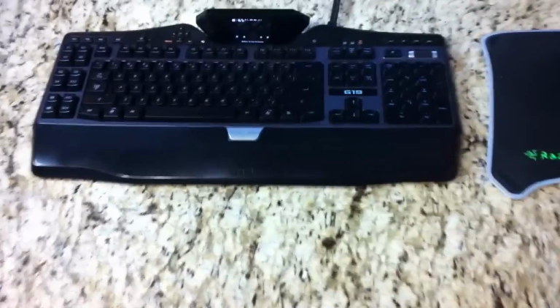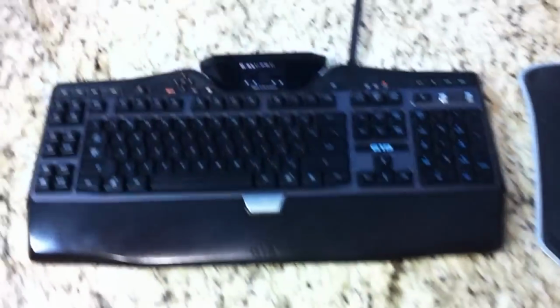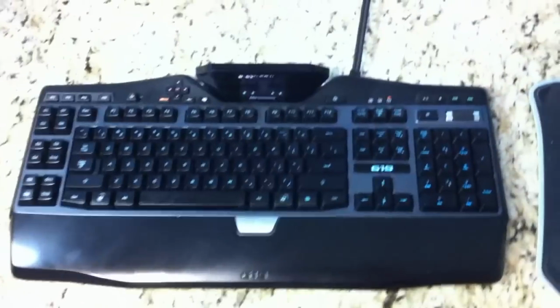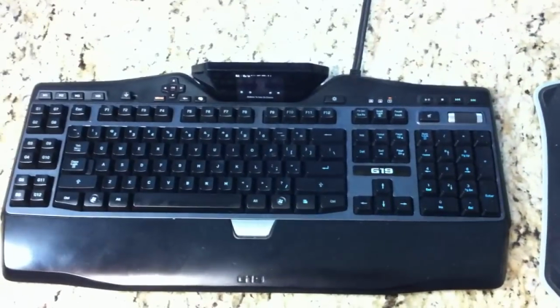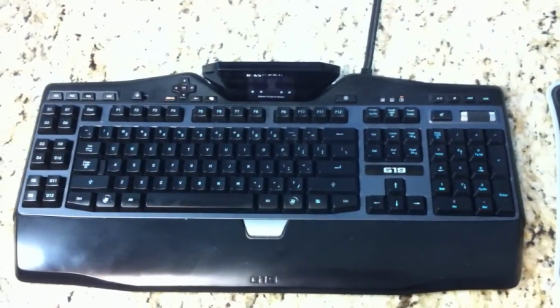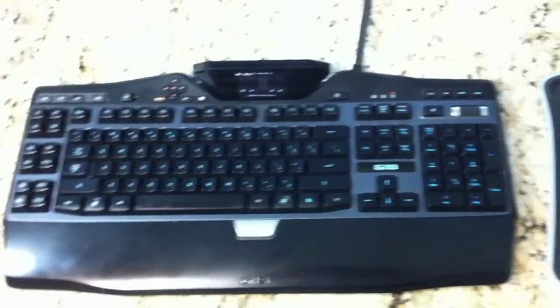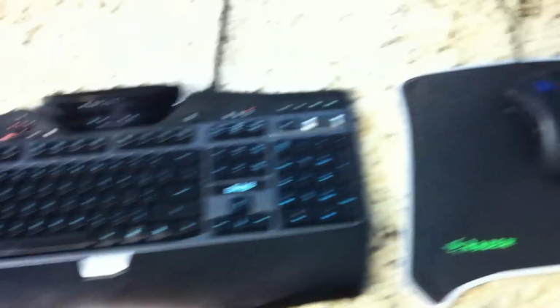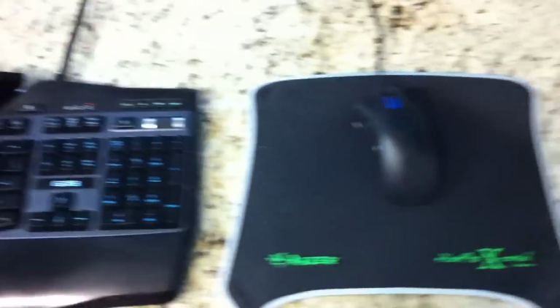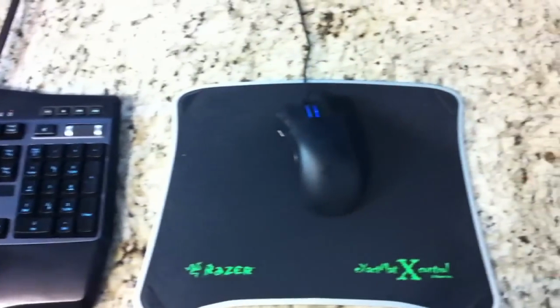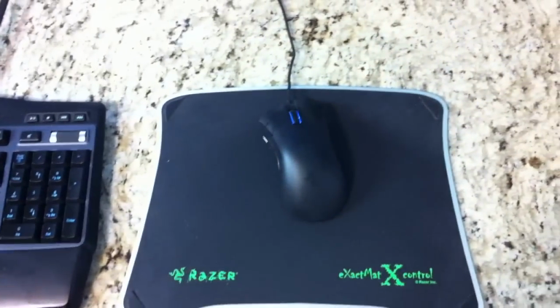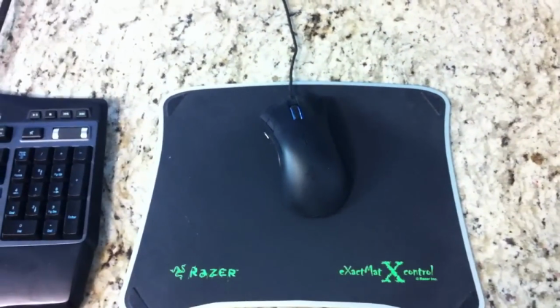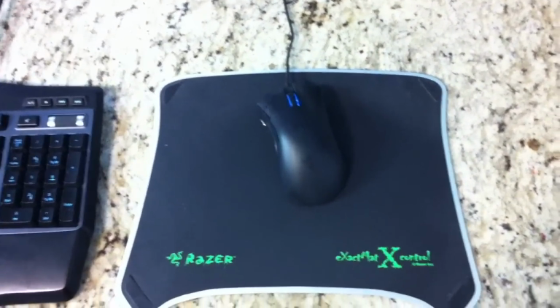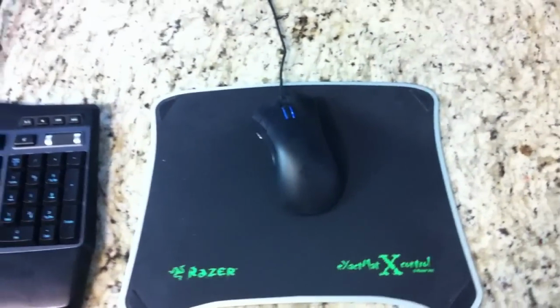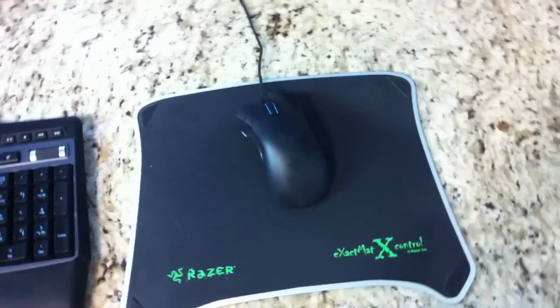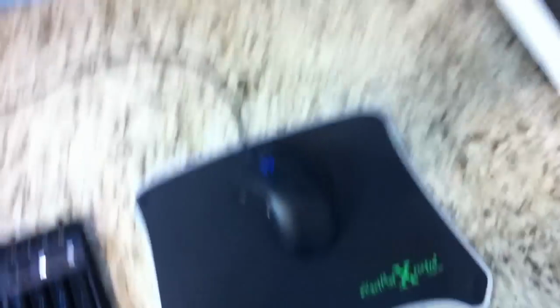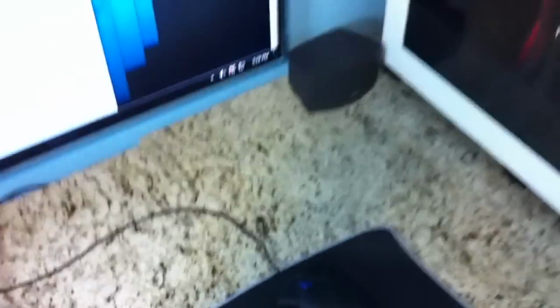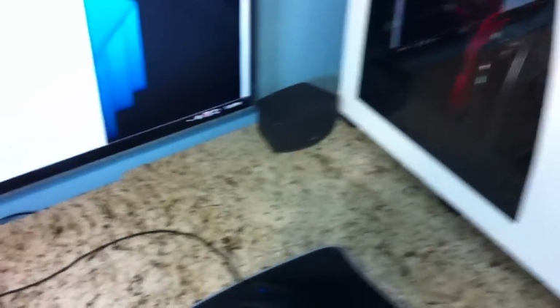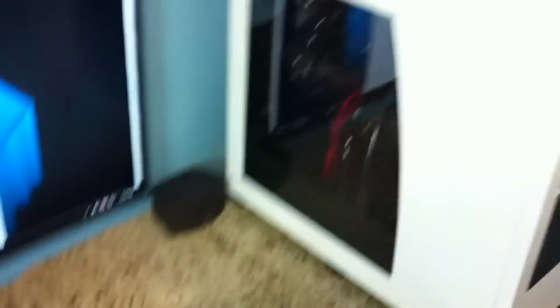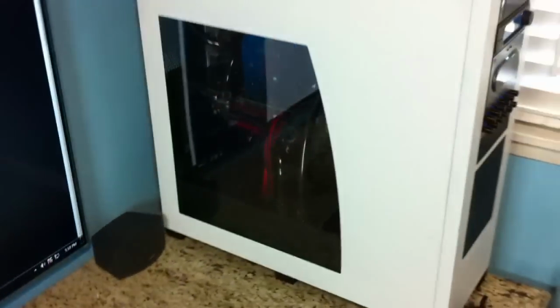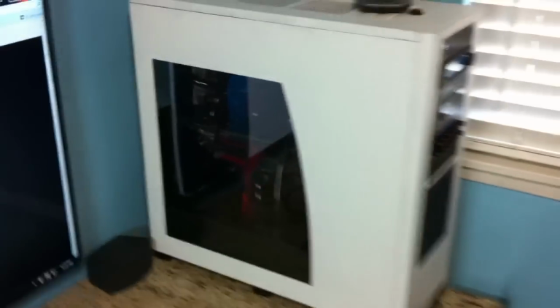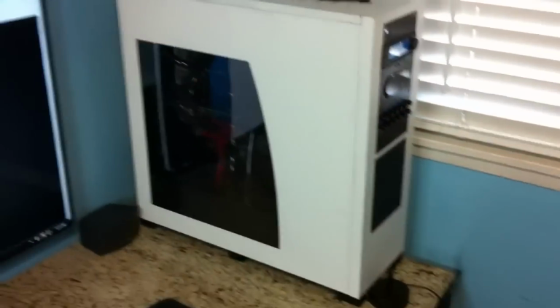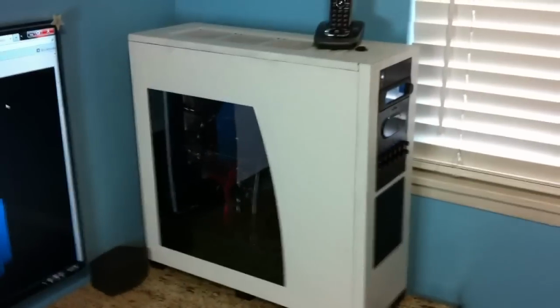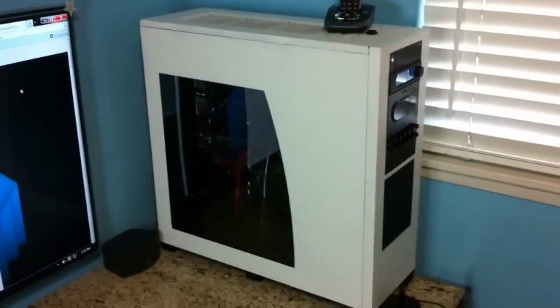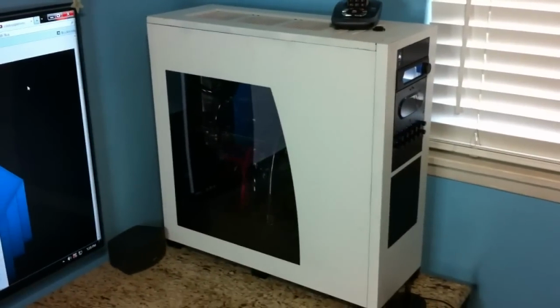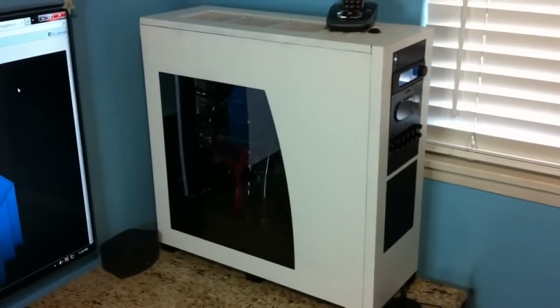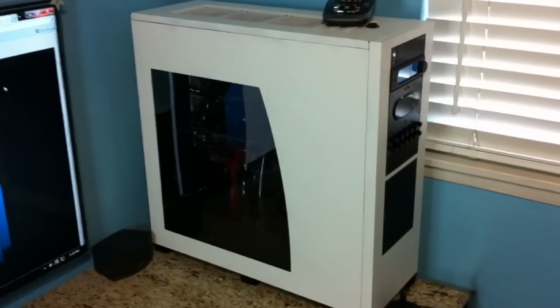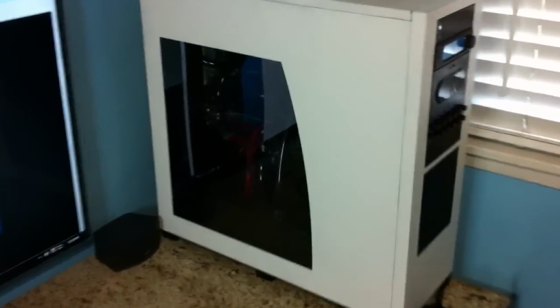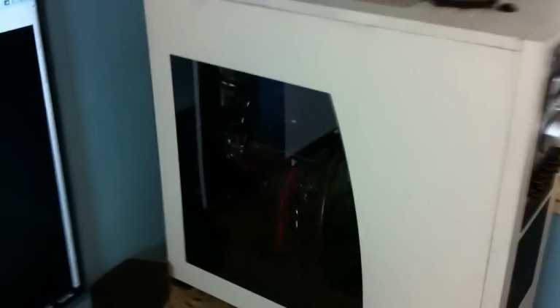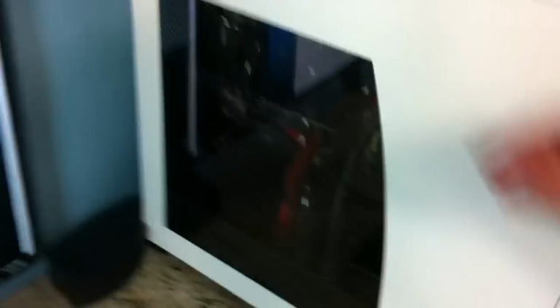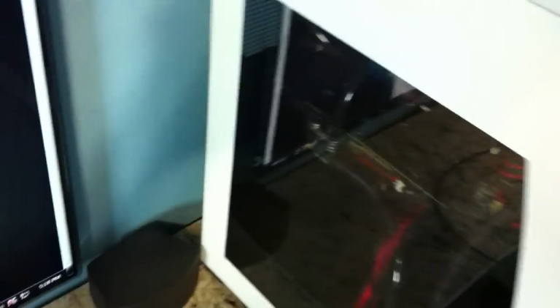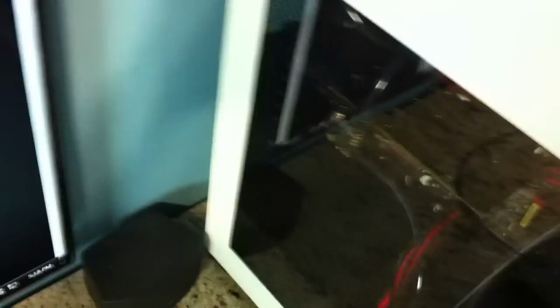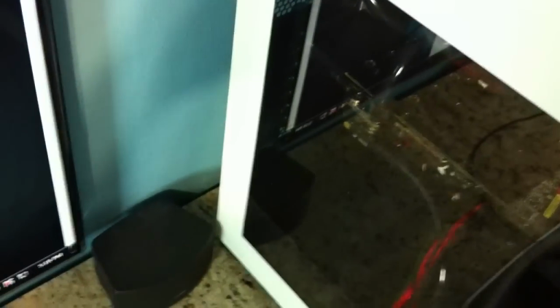Keyboard — same one, the G19. The Razer Mamba, exact mat. My computer setup used to be black, spray painted white — and on the inside as well.